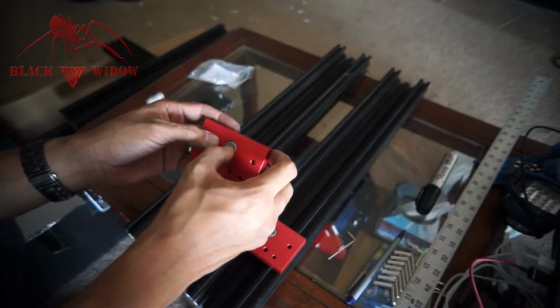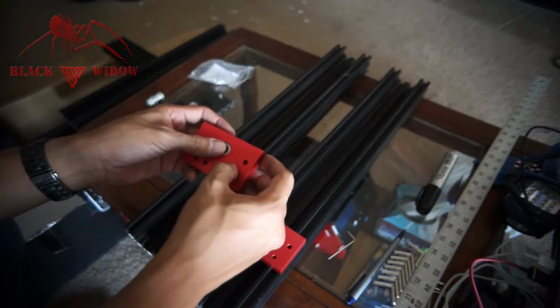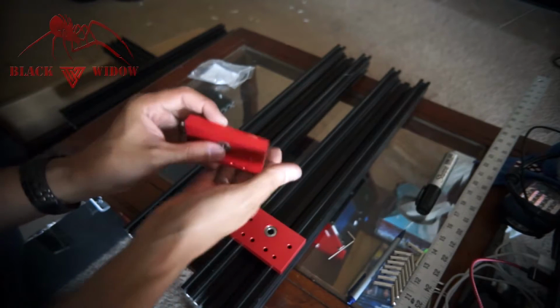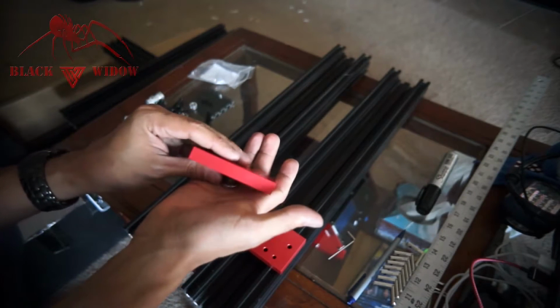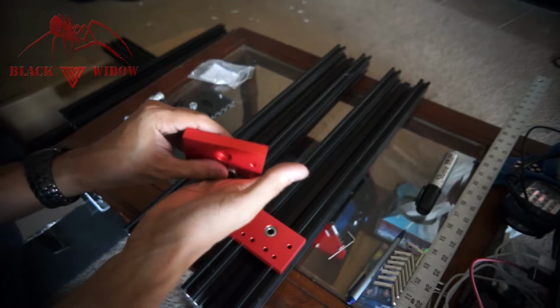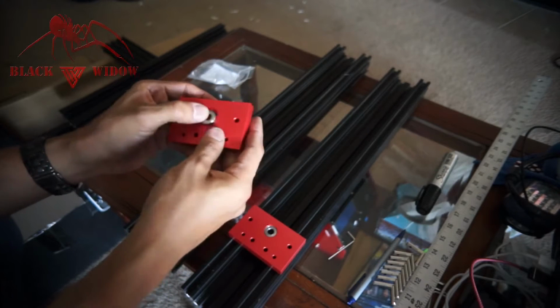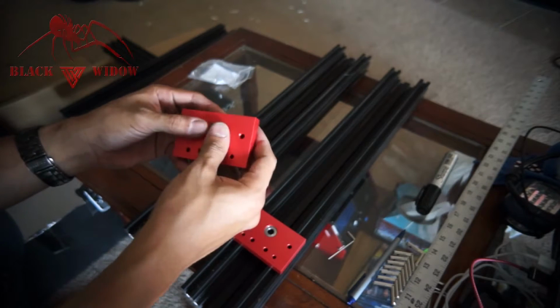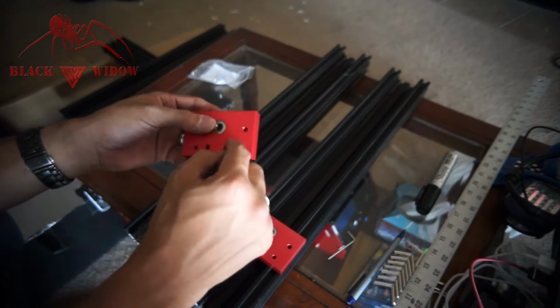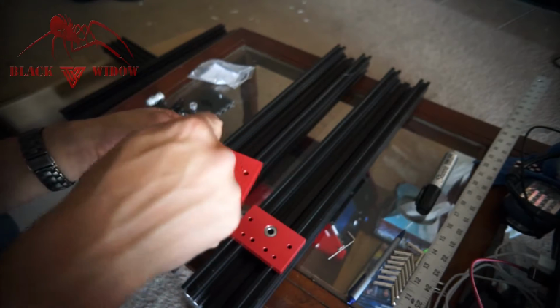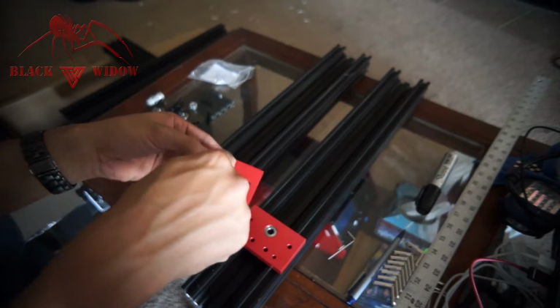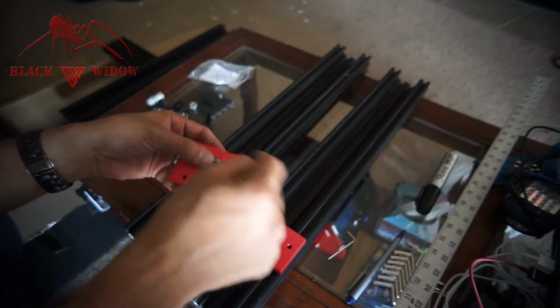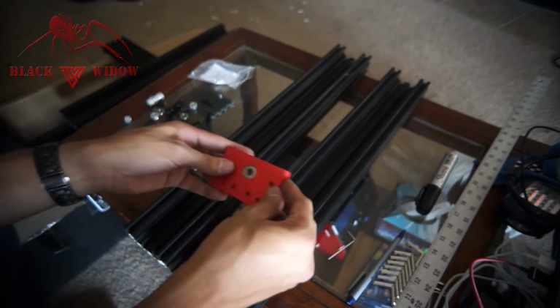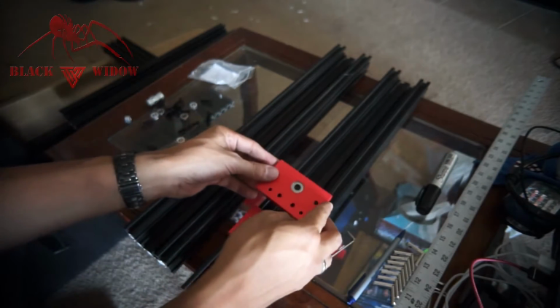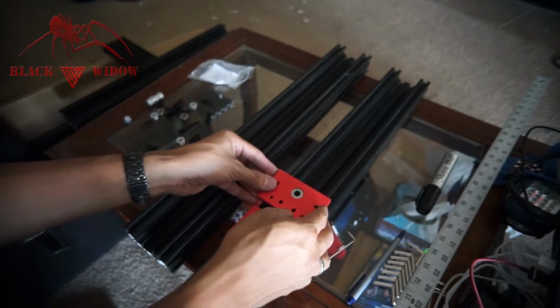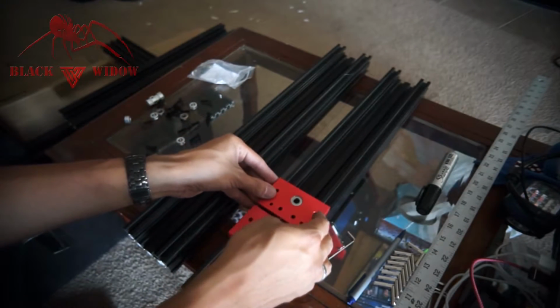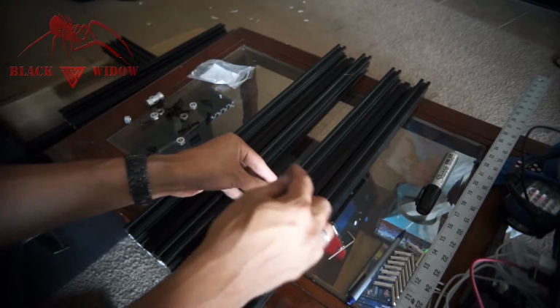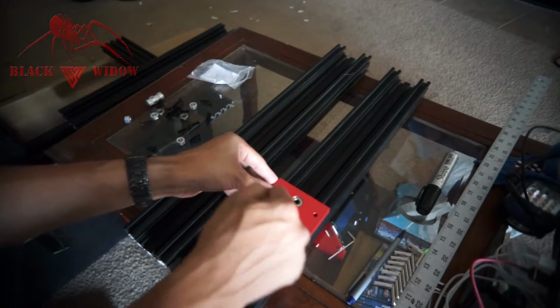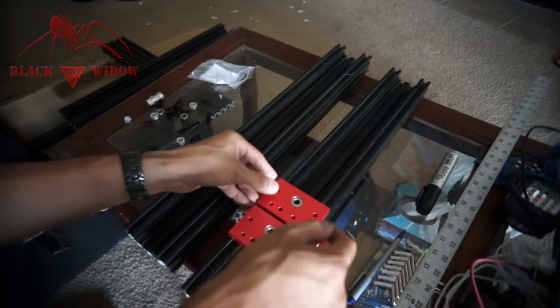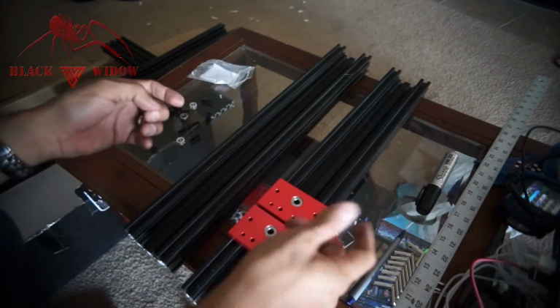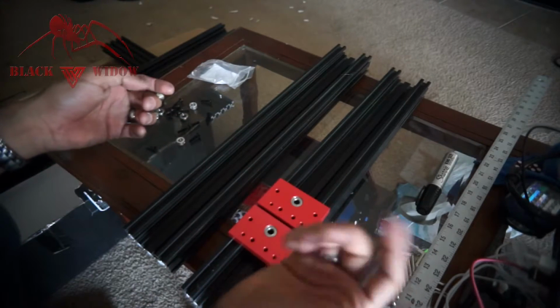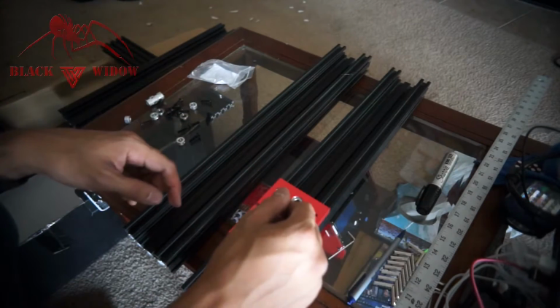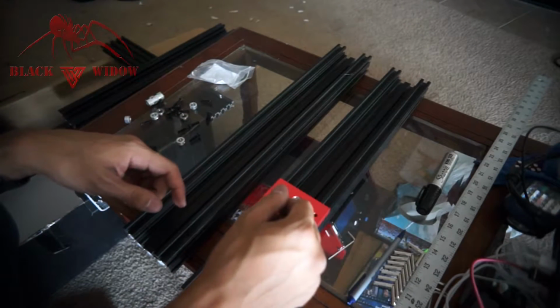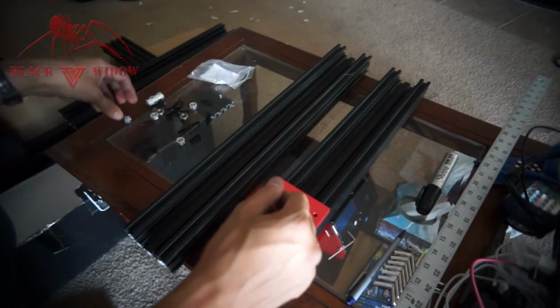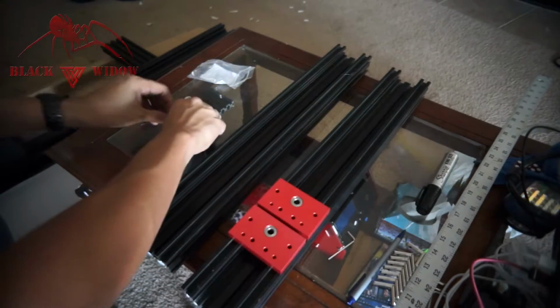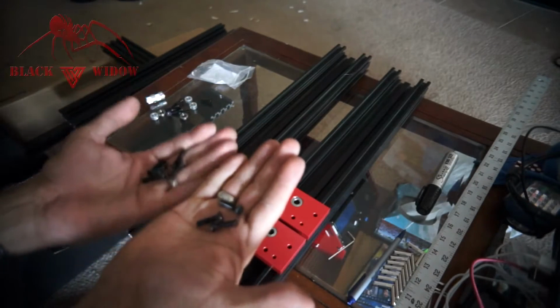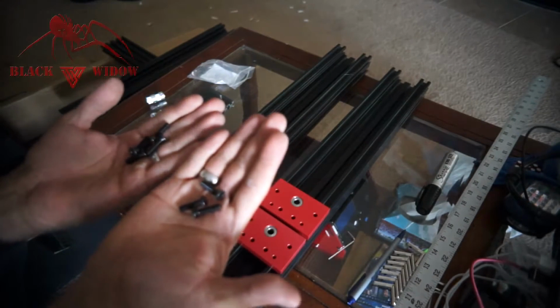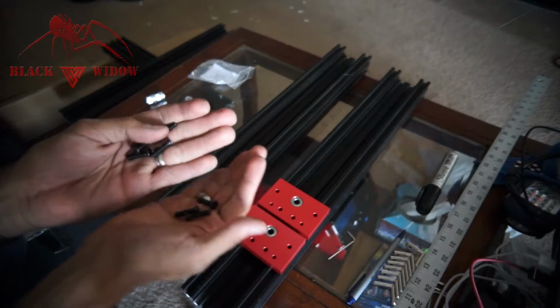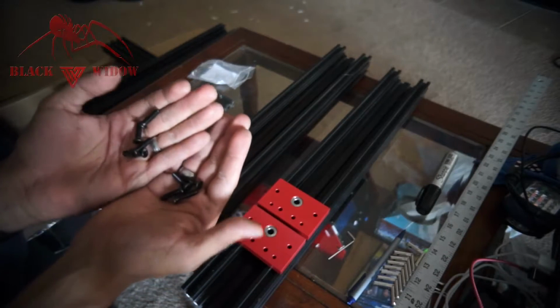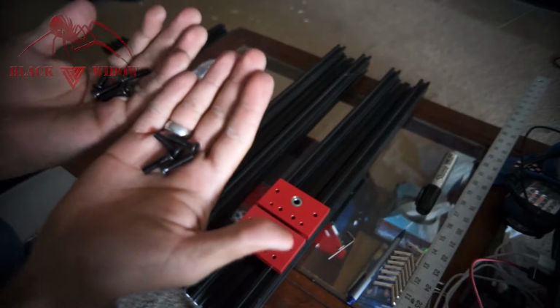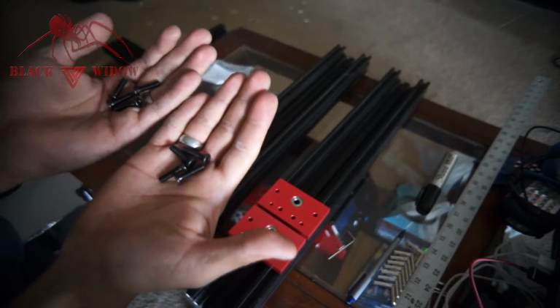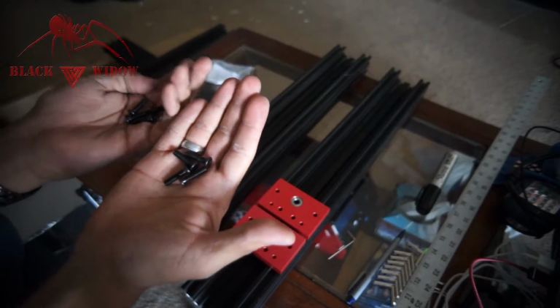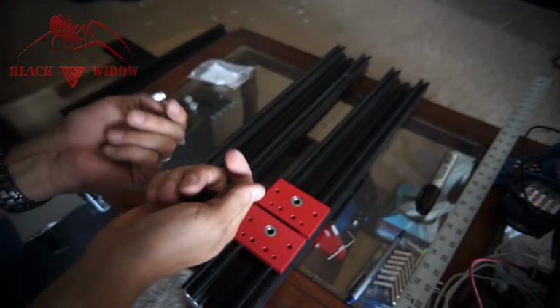It feels more of a snug fit because they kind of slip out, but I think they'll be fine once the actual rod goes in and holds it in place. If not, I'm going to add some teflon around it so it sits more snug. Then grab eight of these M5 flat washers and attach them to the end here, at the top and the middle two.